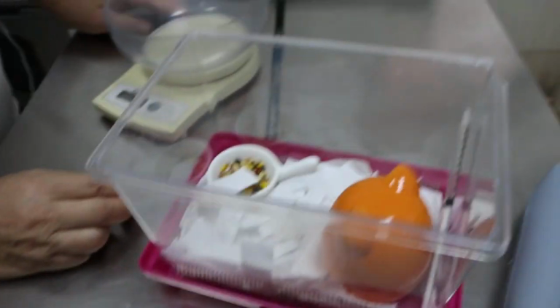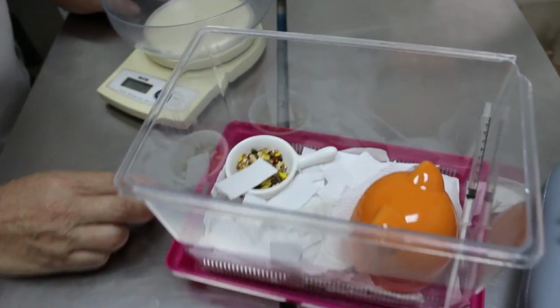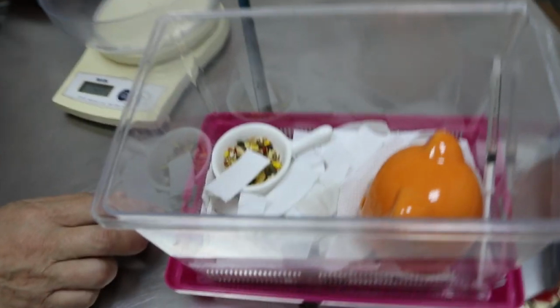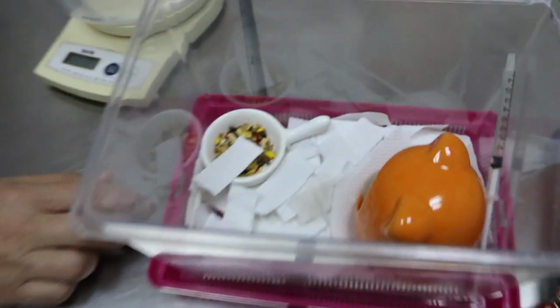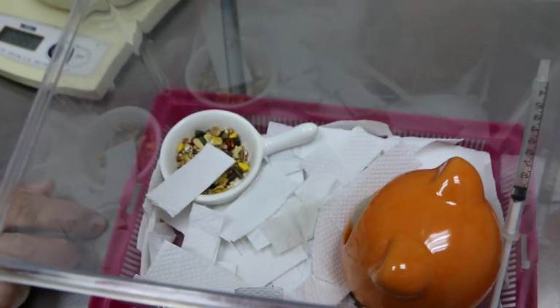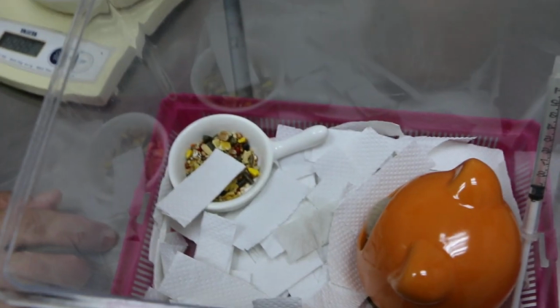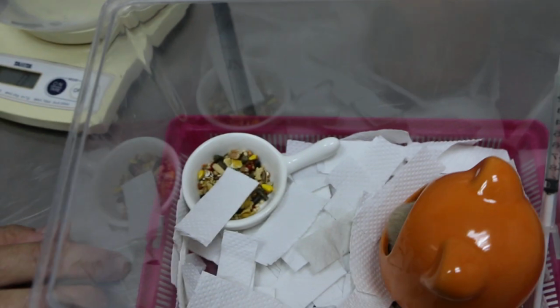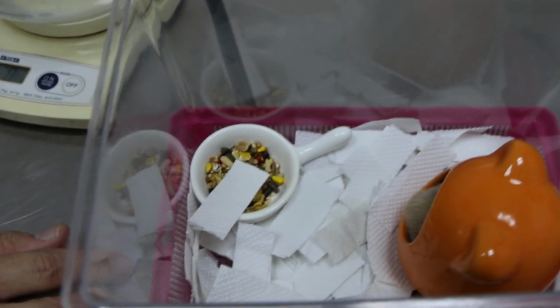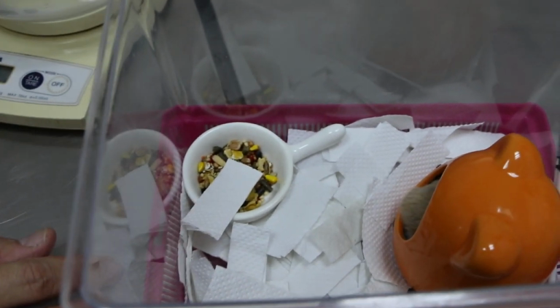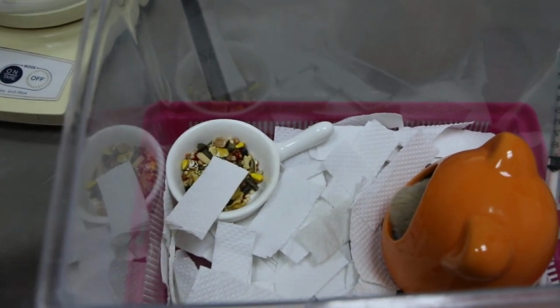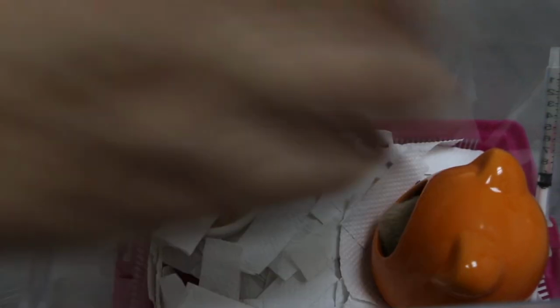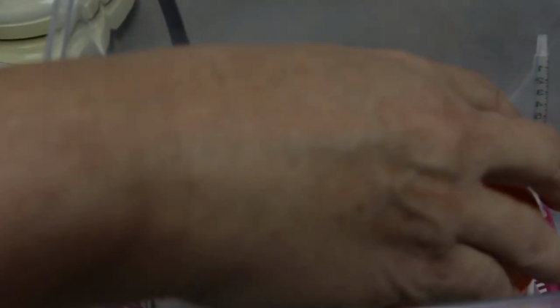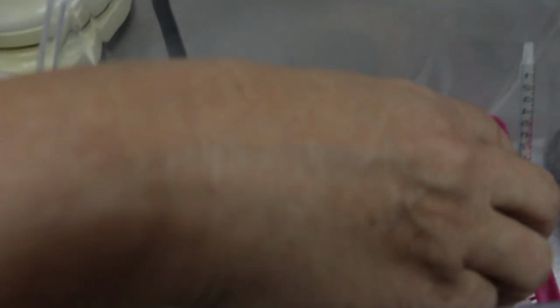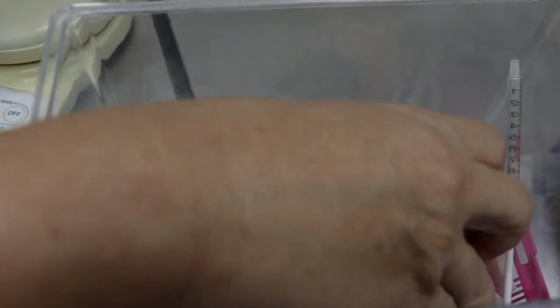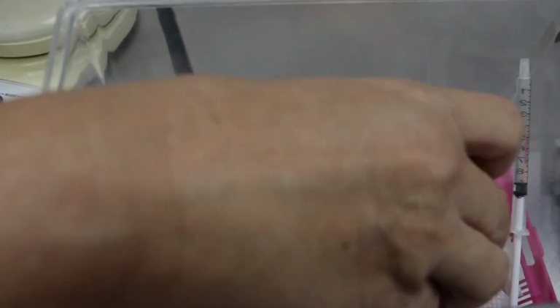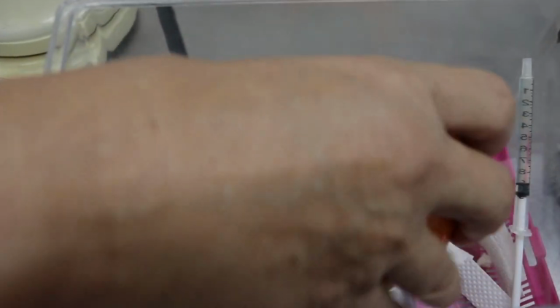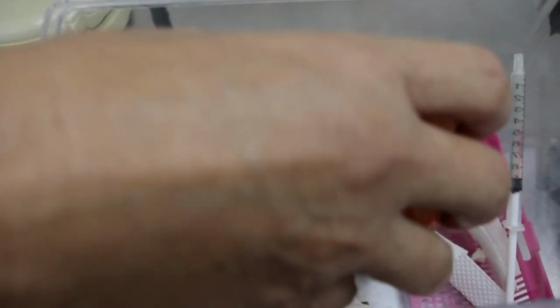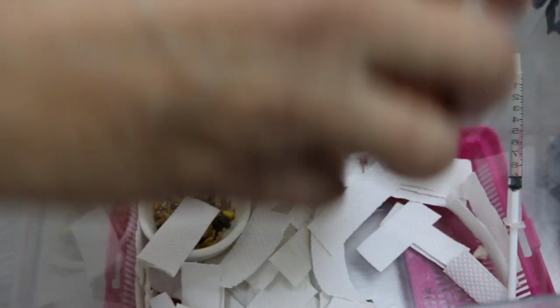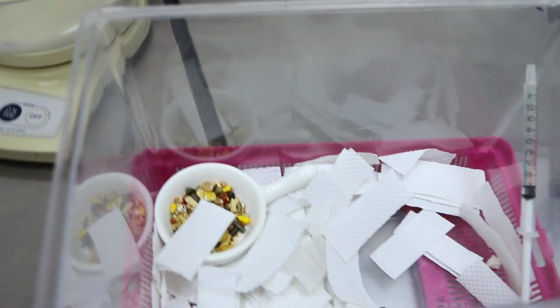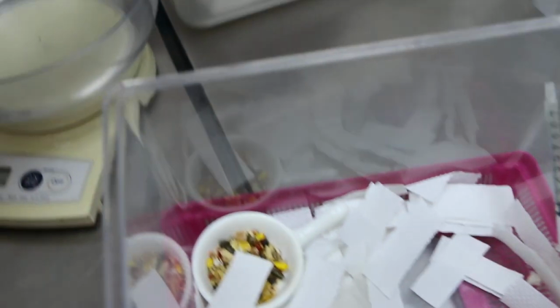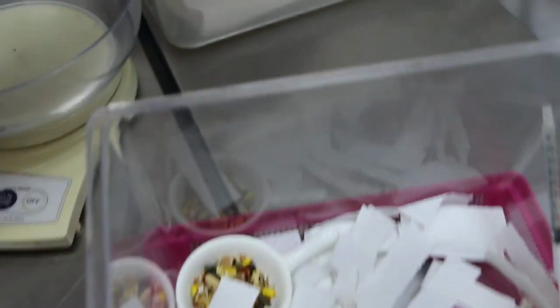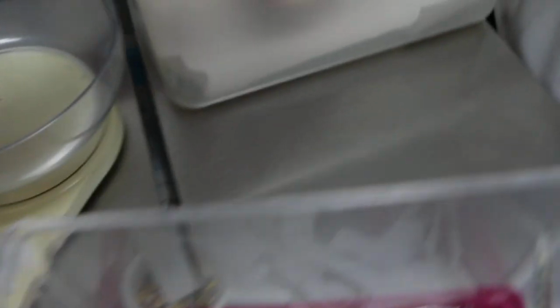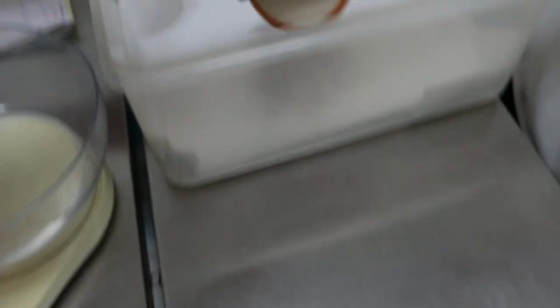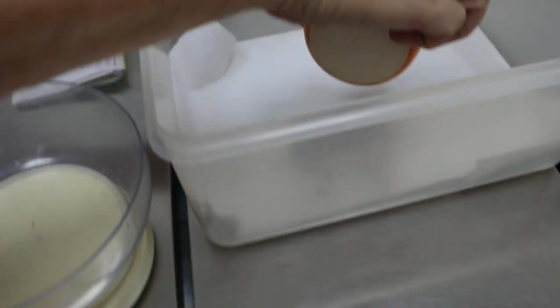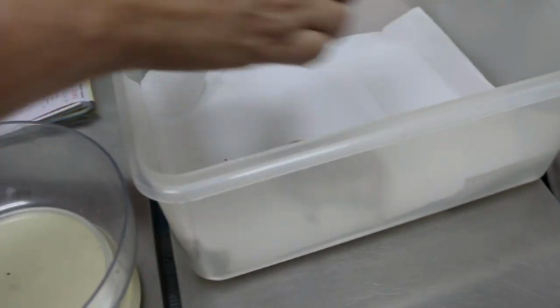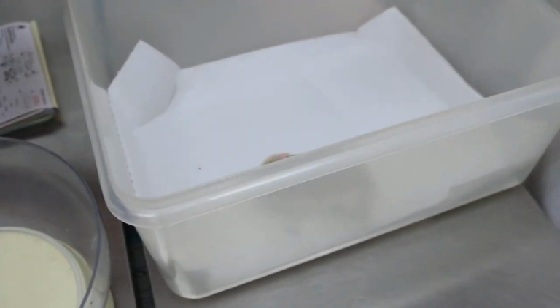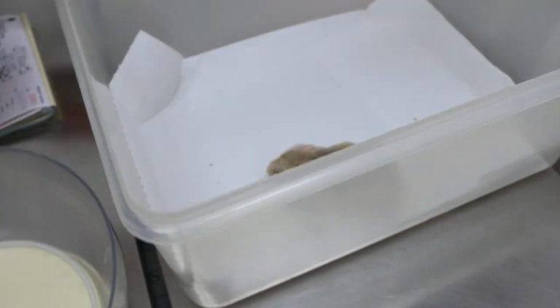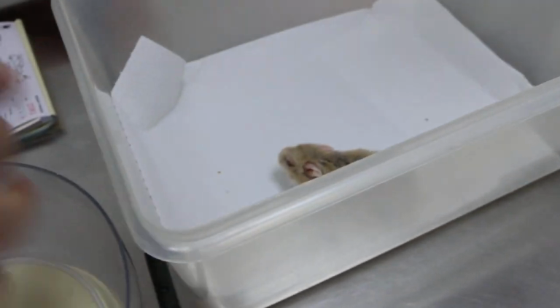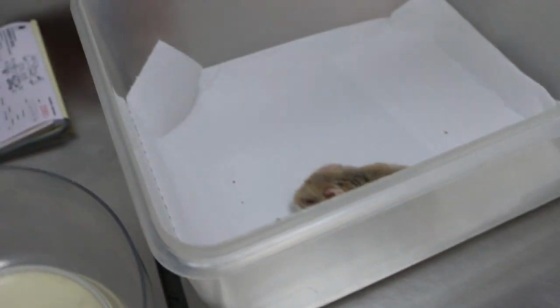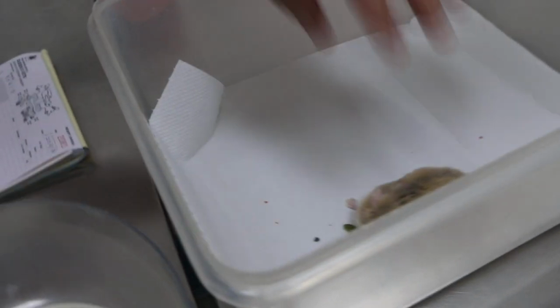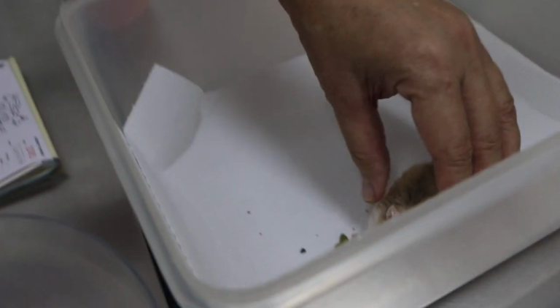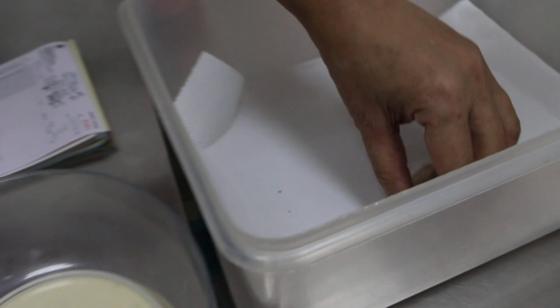This is a dwarf hamster, two and a half years old. What is the main problem, the condition? It's an eye infection. Always got issues. Two and a half years old.